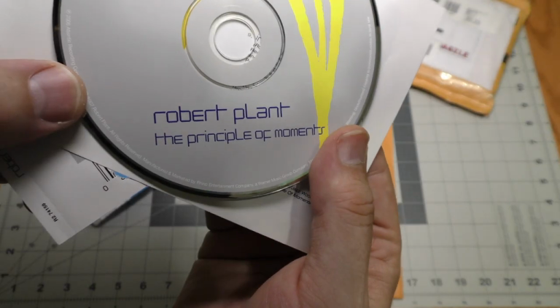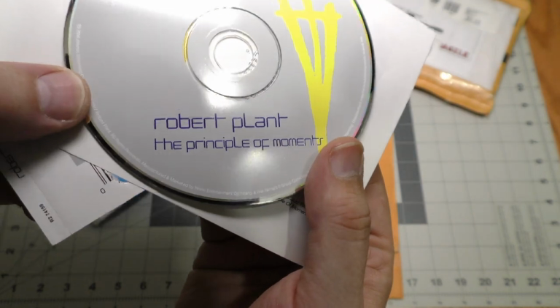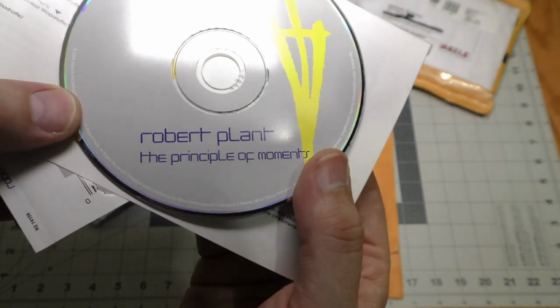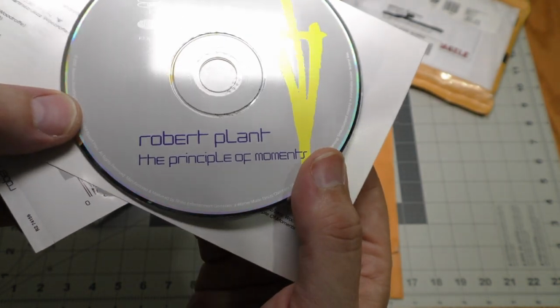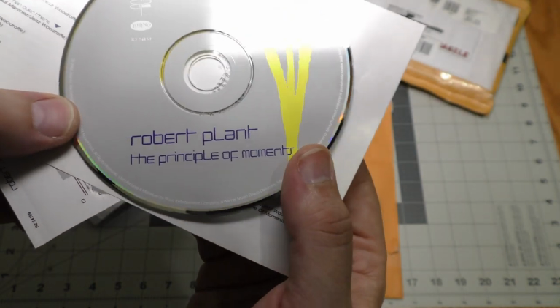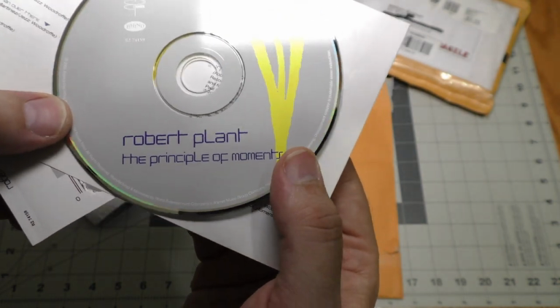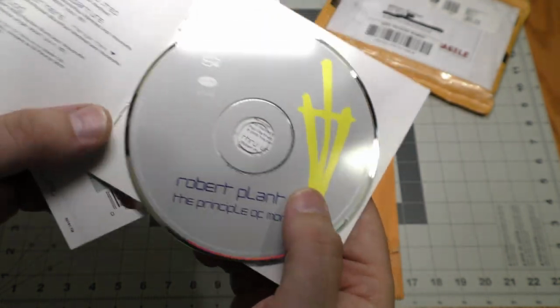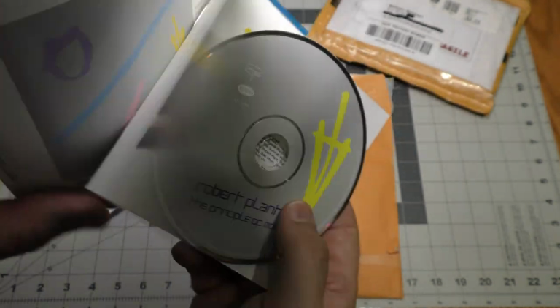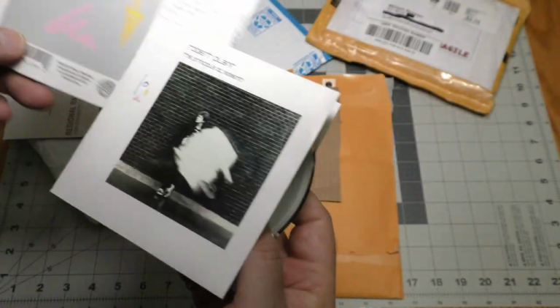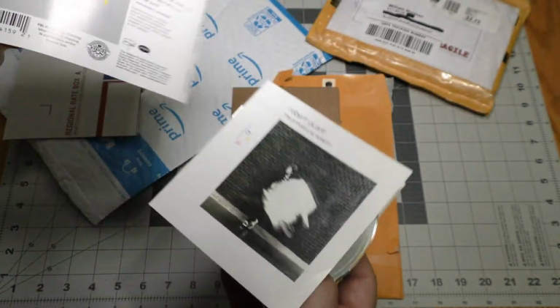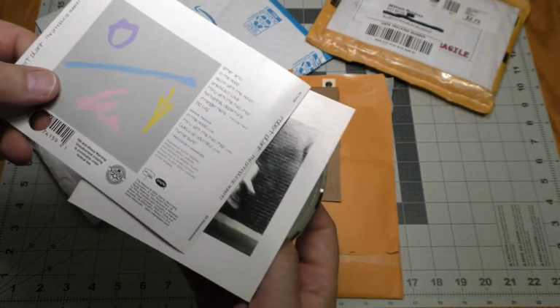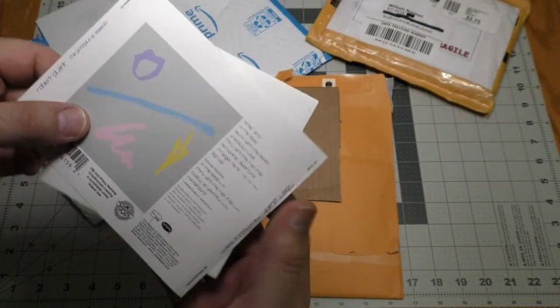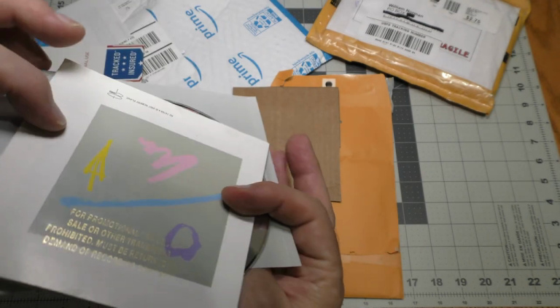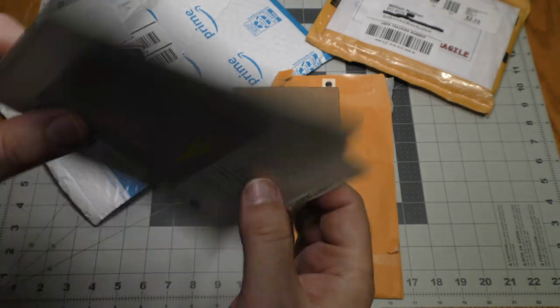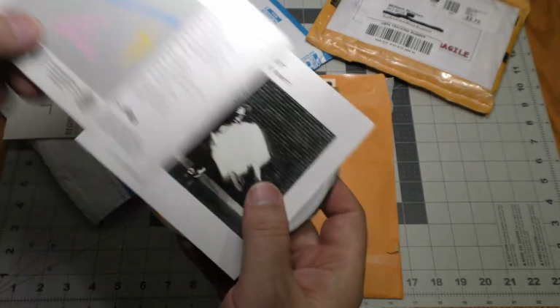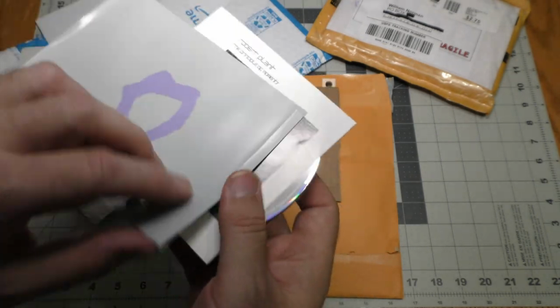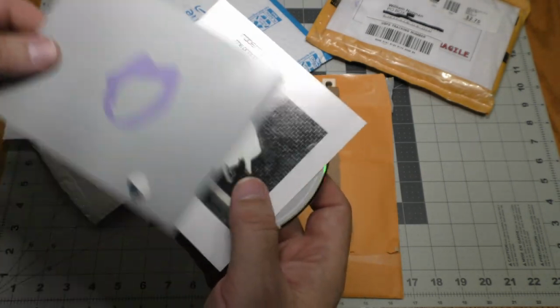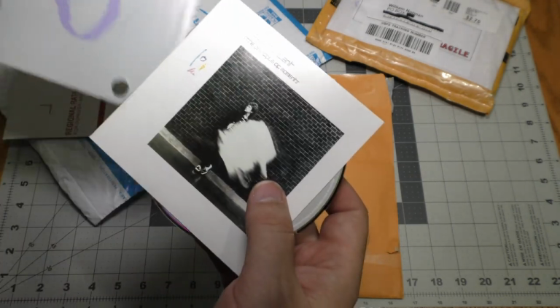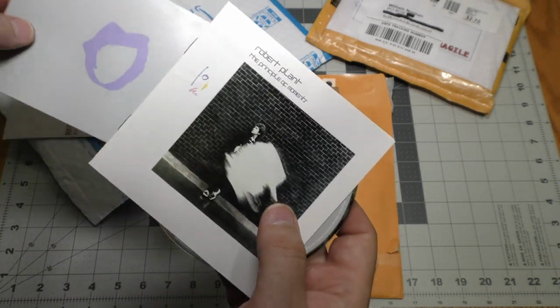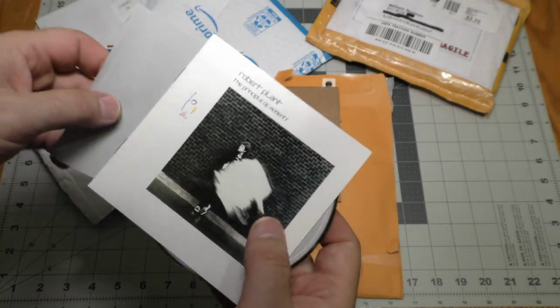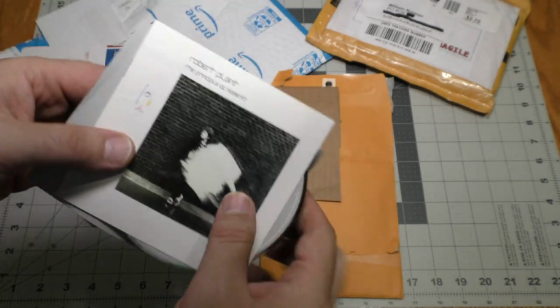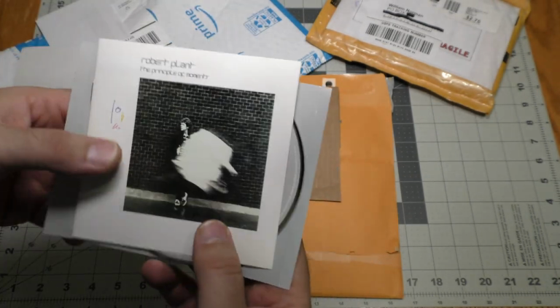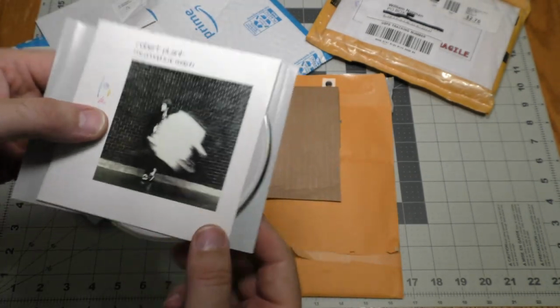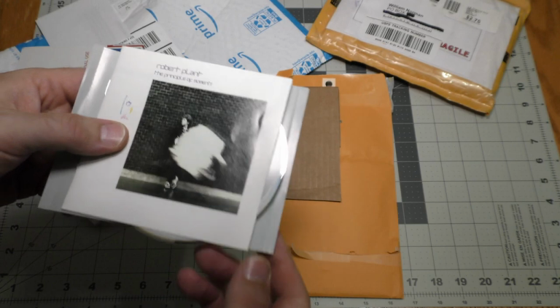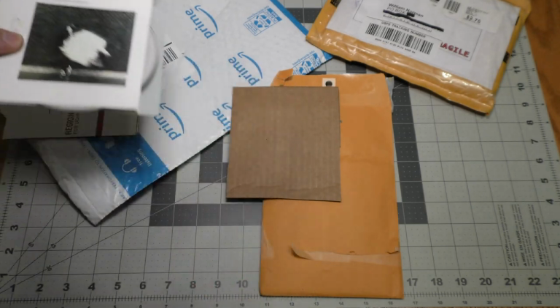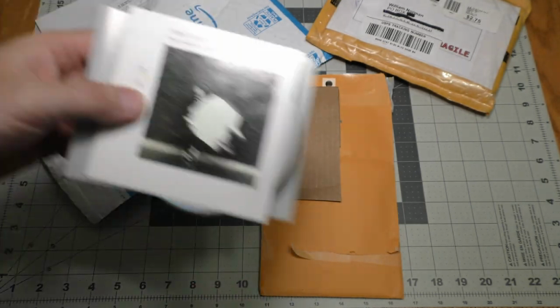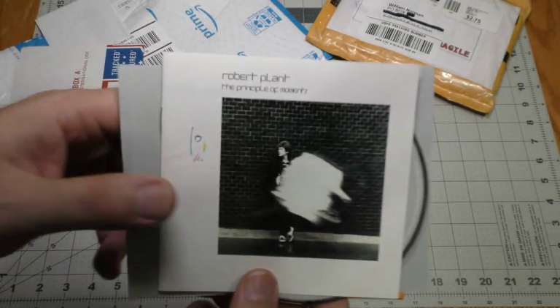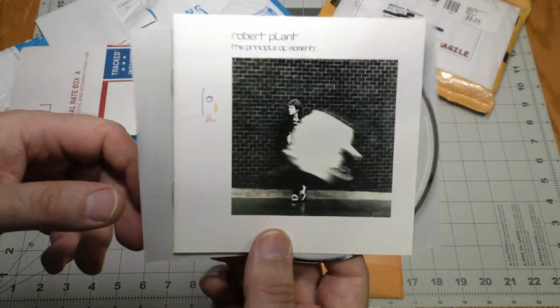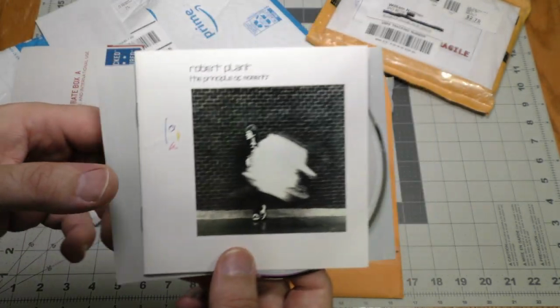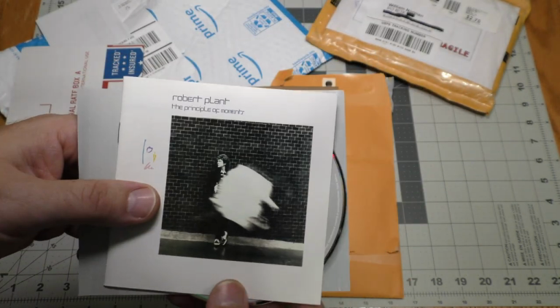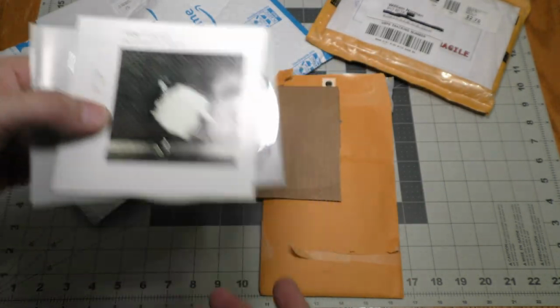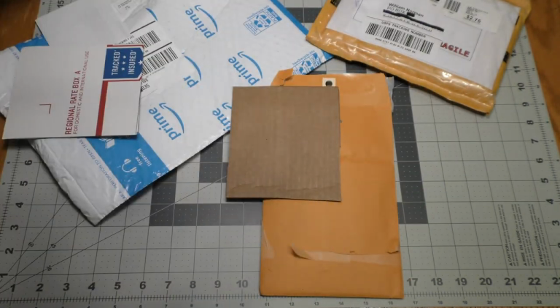Robert Plant, The Principle of Moments. This is a promotional copy — that's fine, I don't mind promotional copies. This also came from Swap A CD.